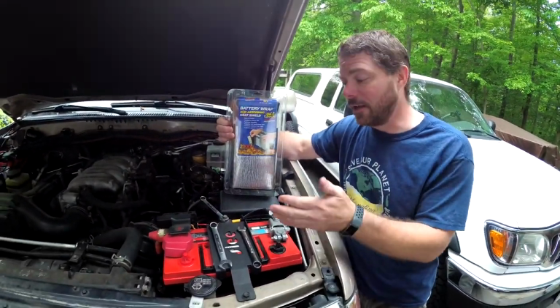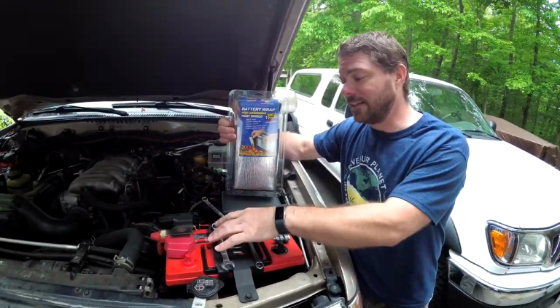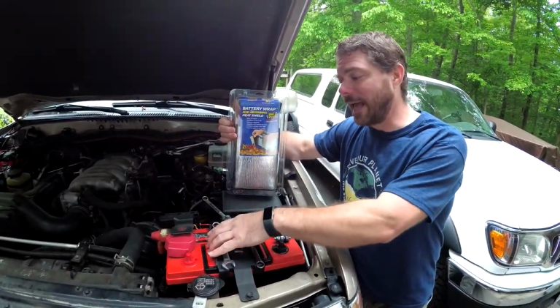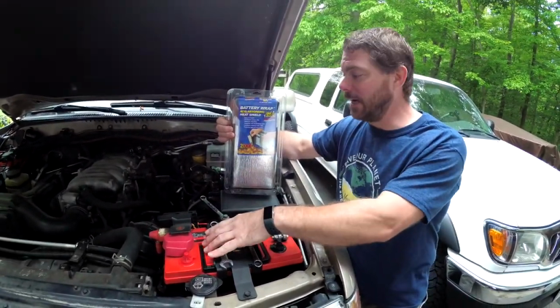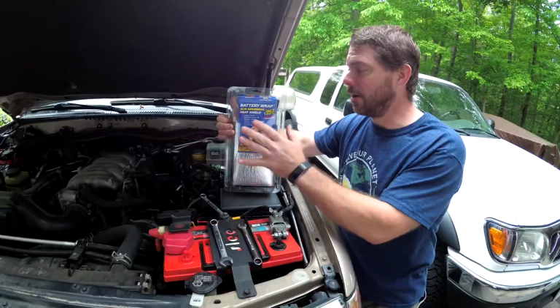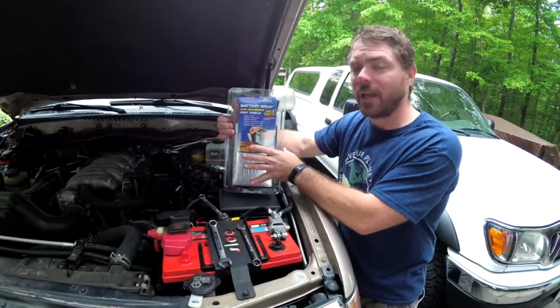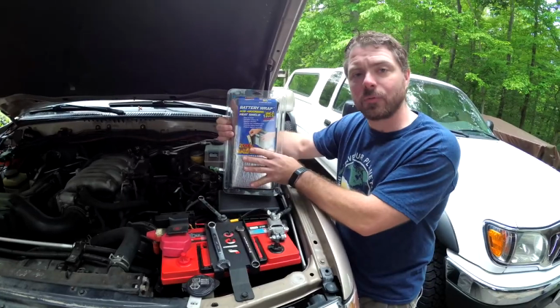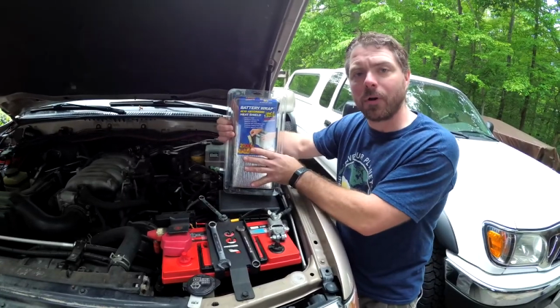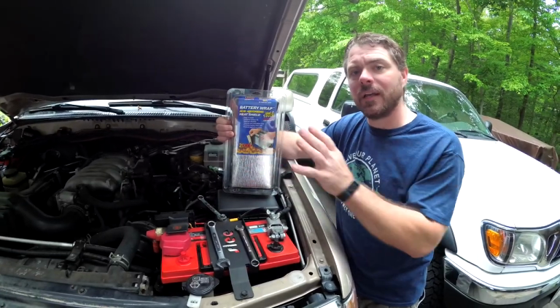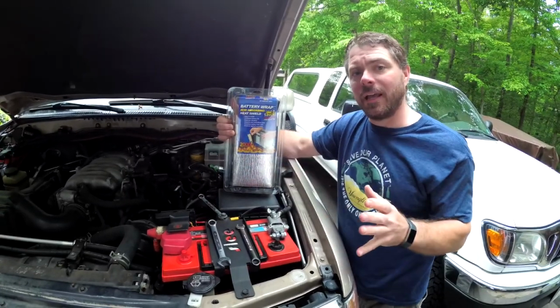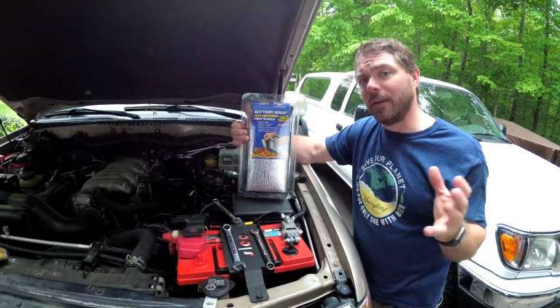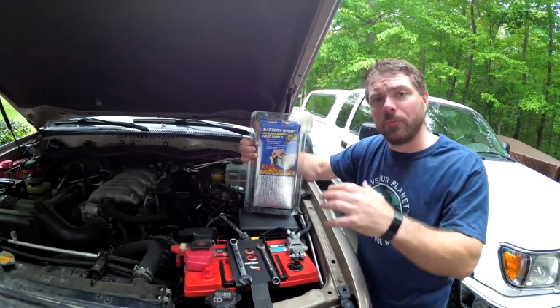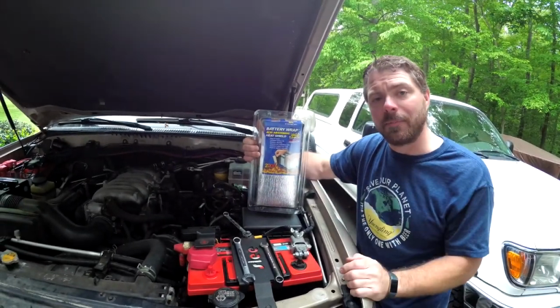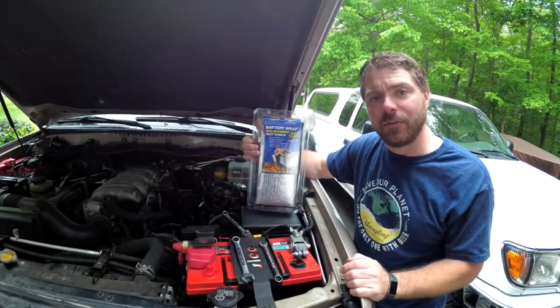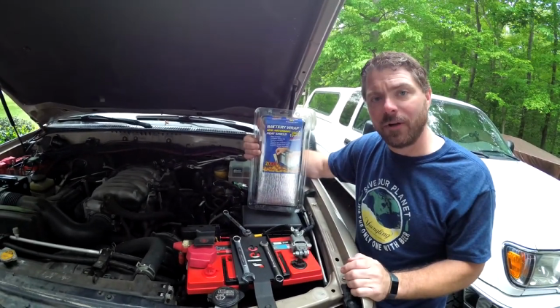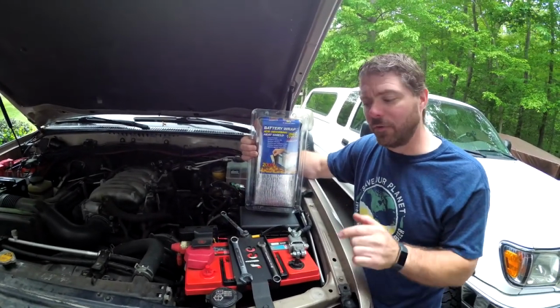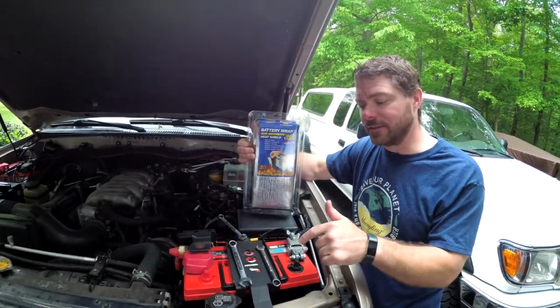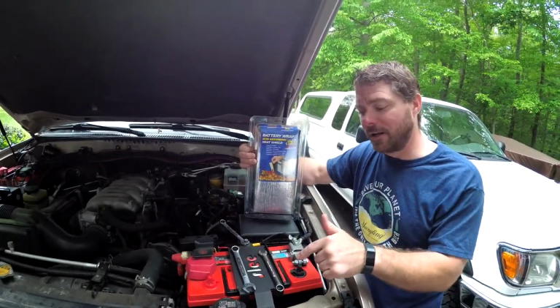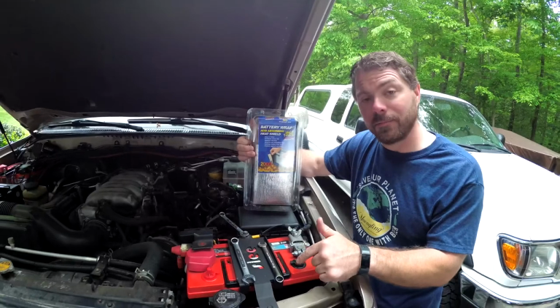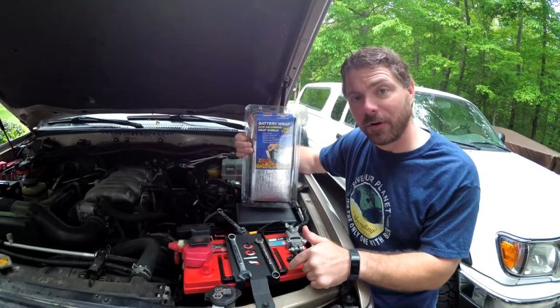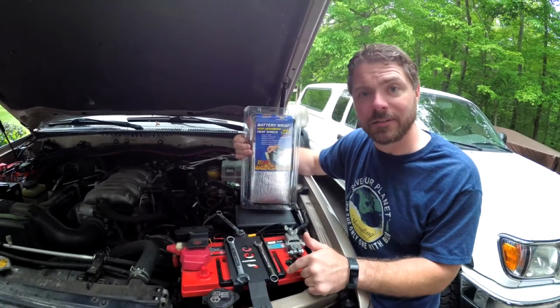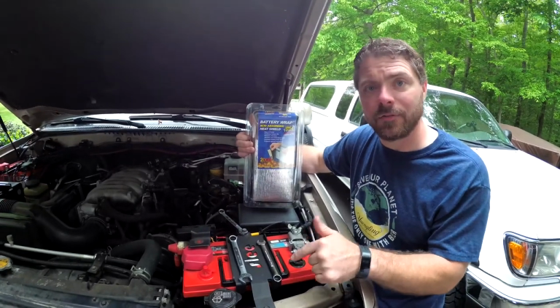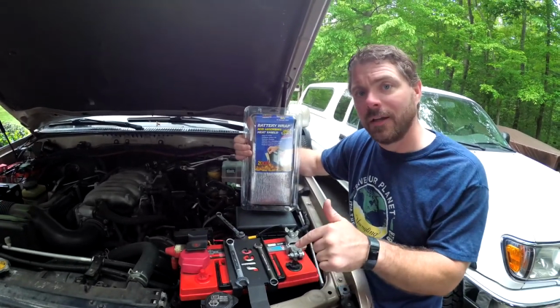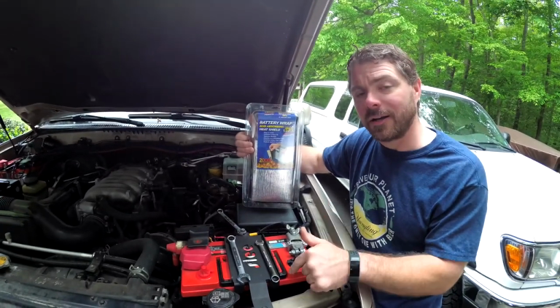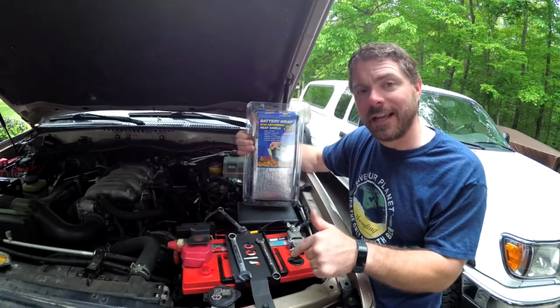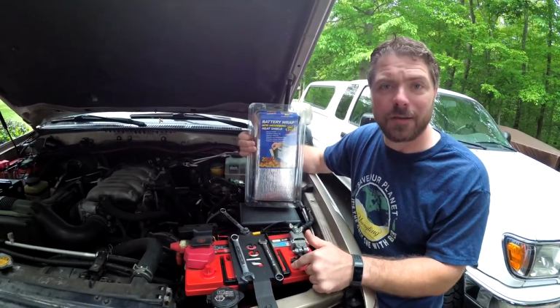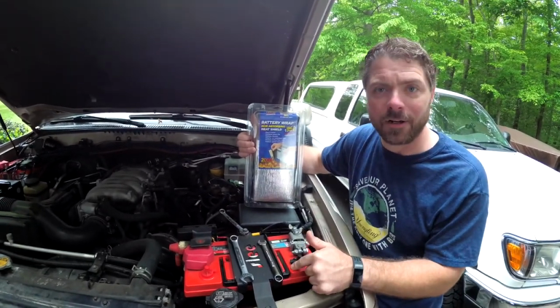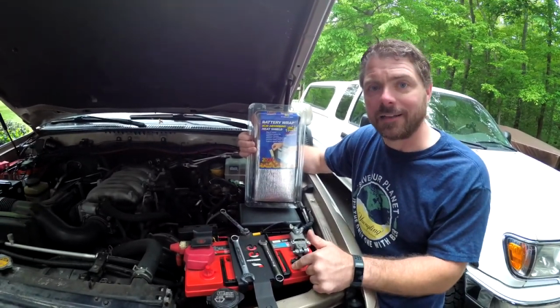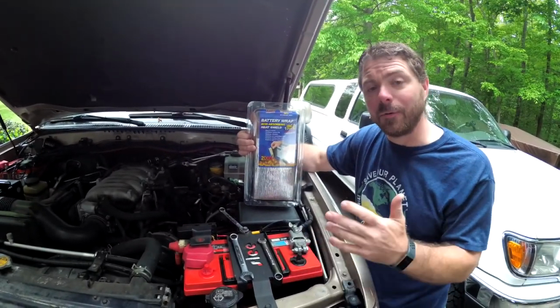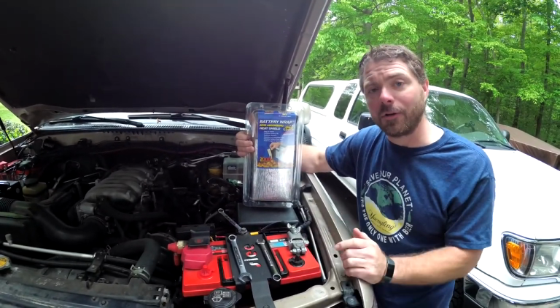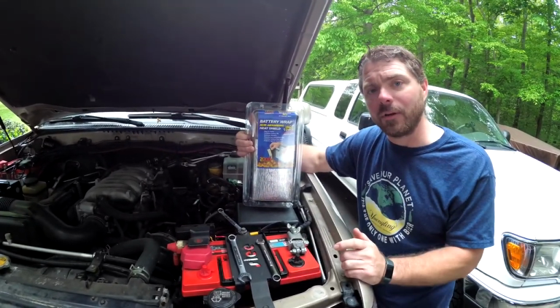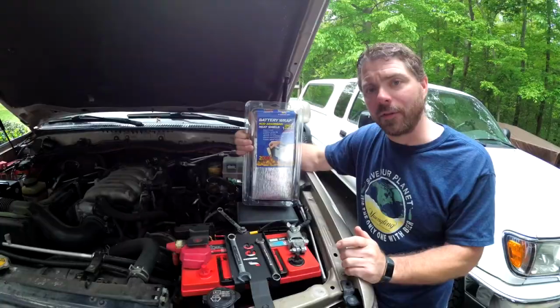We're gonna yank this guy out of here. I'll show you how this wrap works and then we'll stick it back in the vehicle, and hopefully this is gonna make our very expensive Odyssey AGM batteries last a little bit longer than they would otherwise.